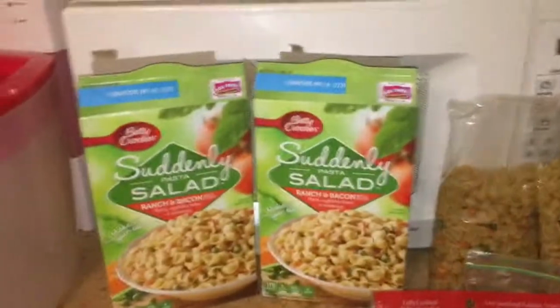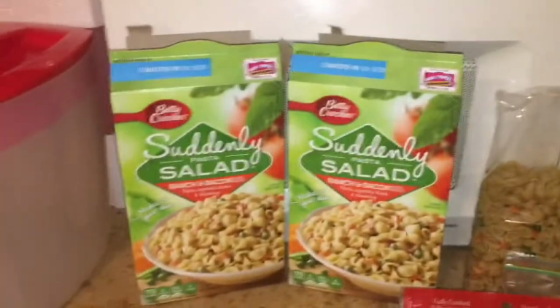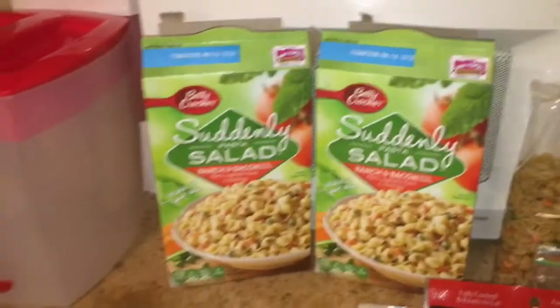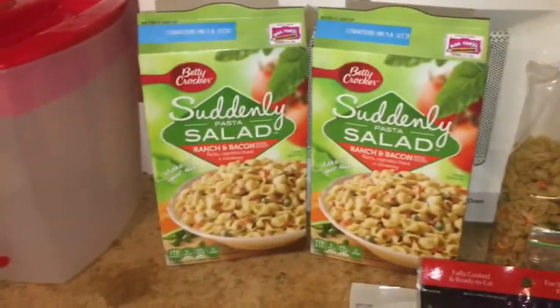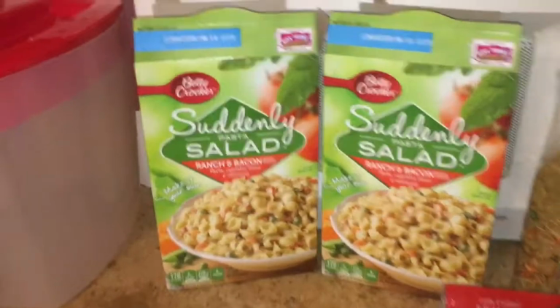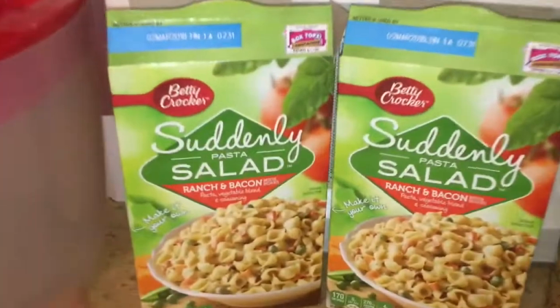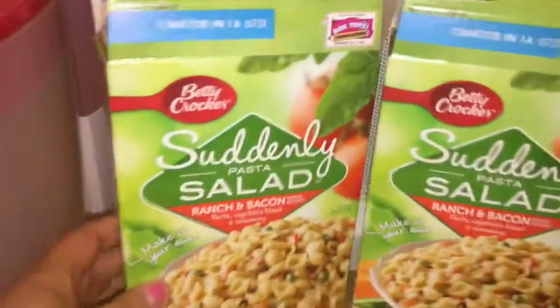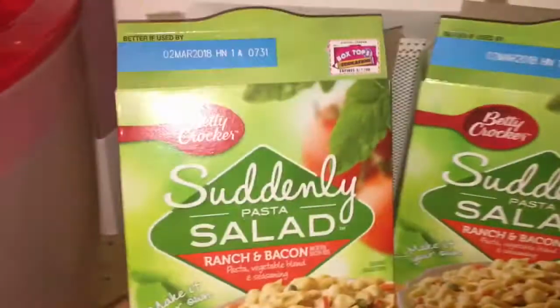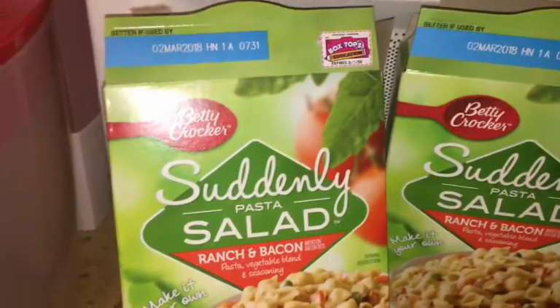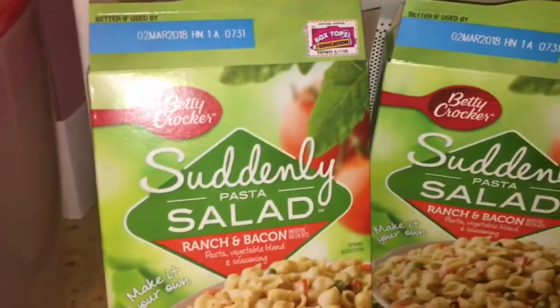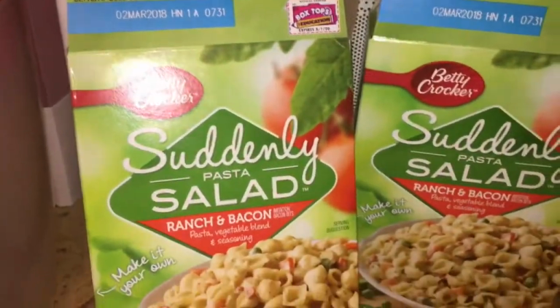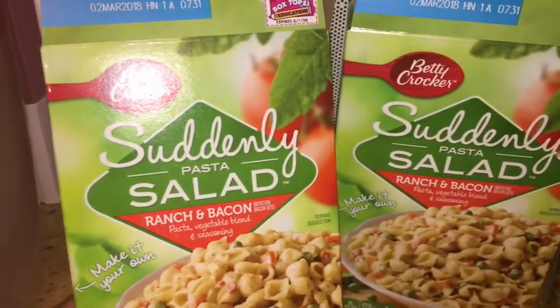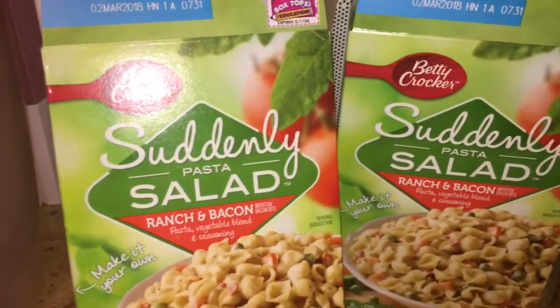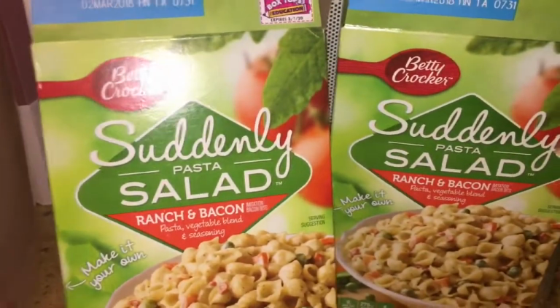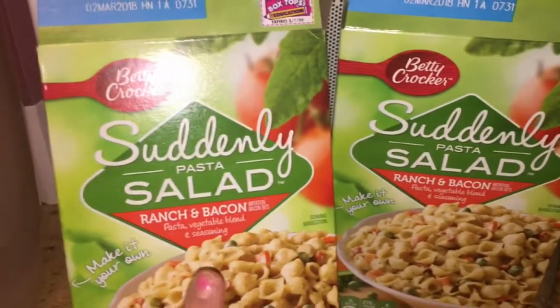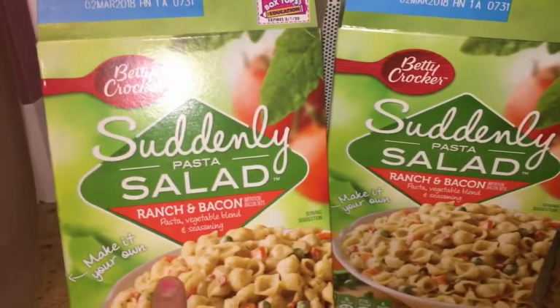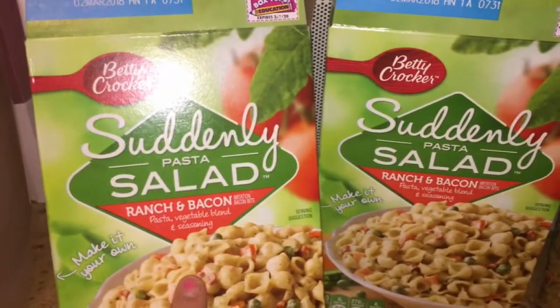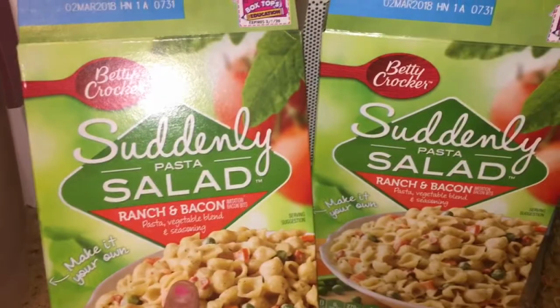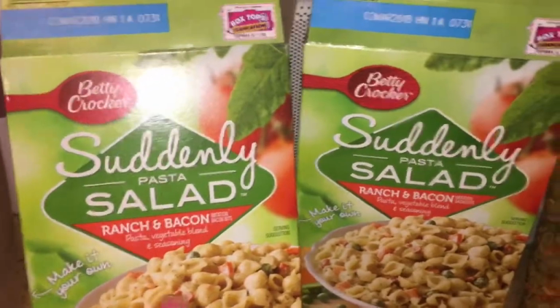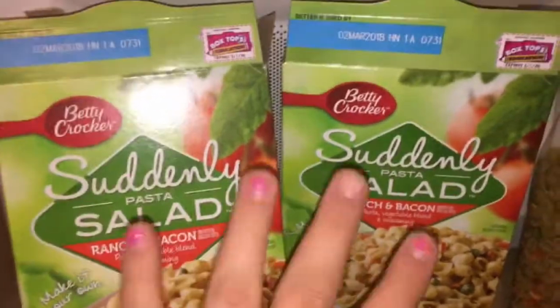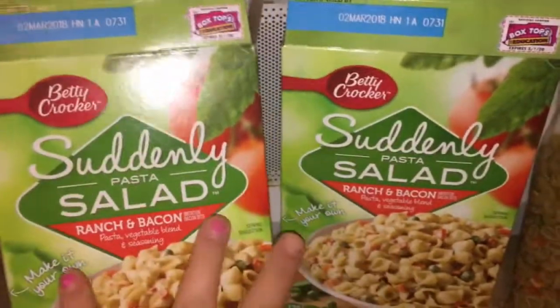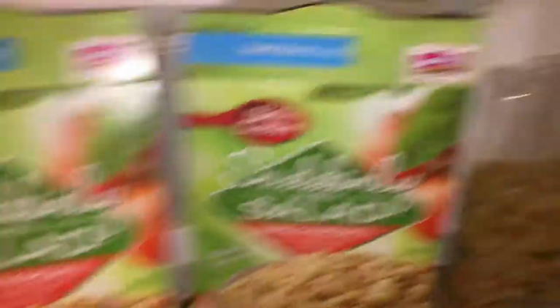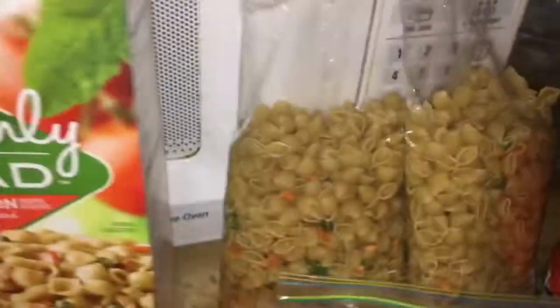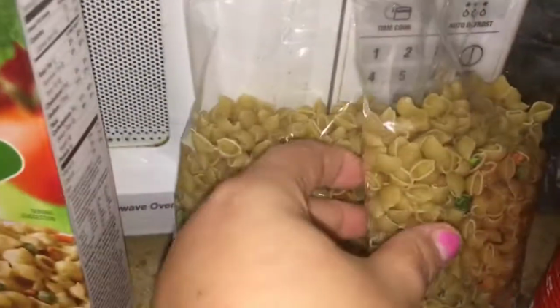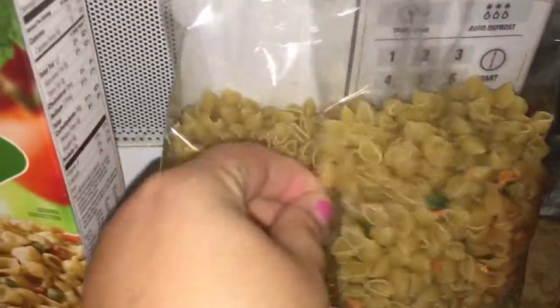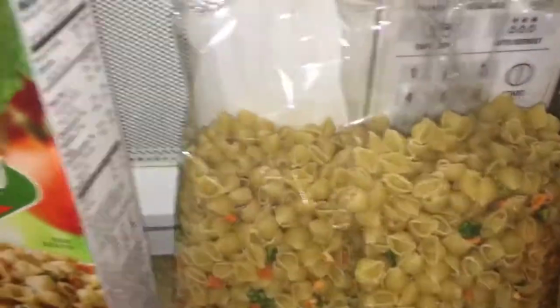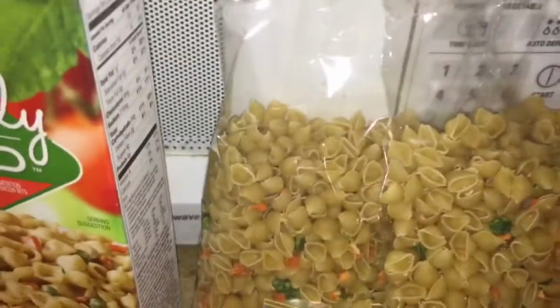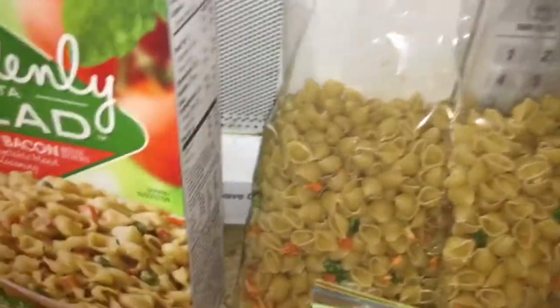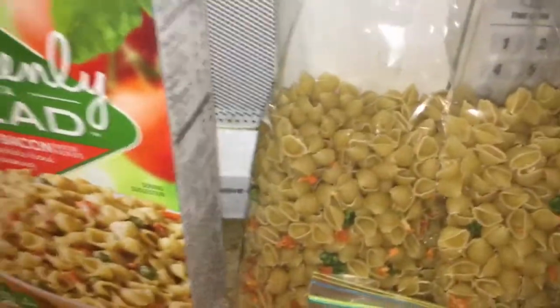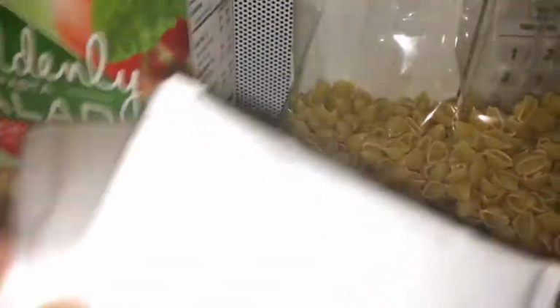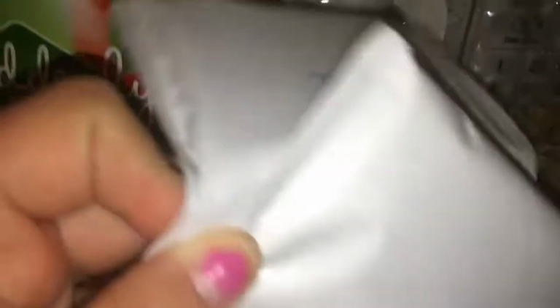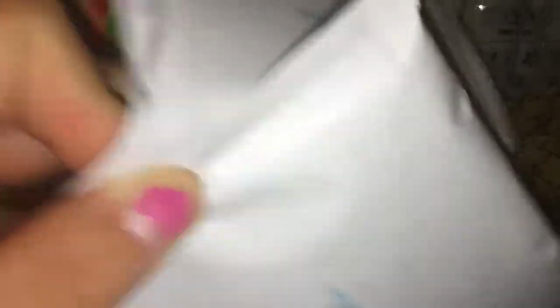This time I did take the easy way out and I bought two of these Betty Crocker Suddenly Salads, the bacon and ranch. I did buy two of those and this is the pasta that comes in them — they each have a seasoning packet.